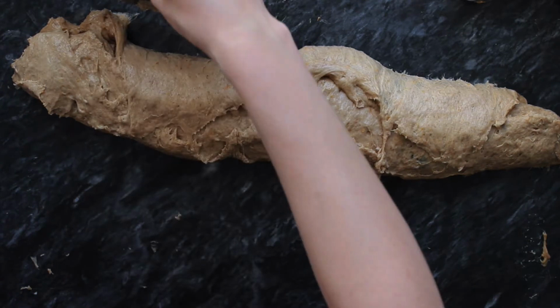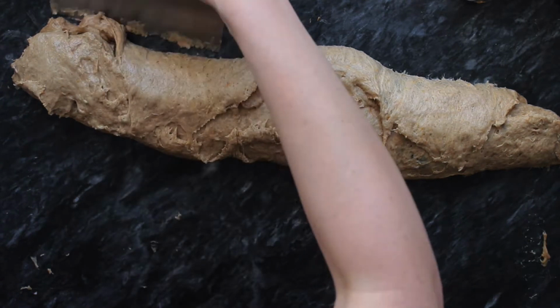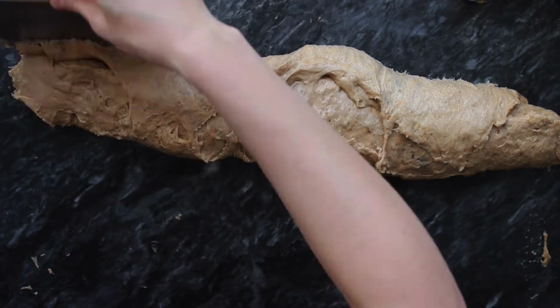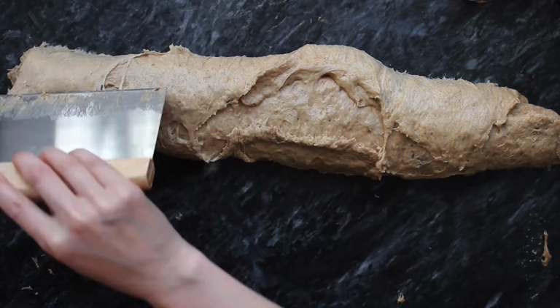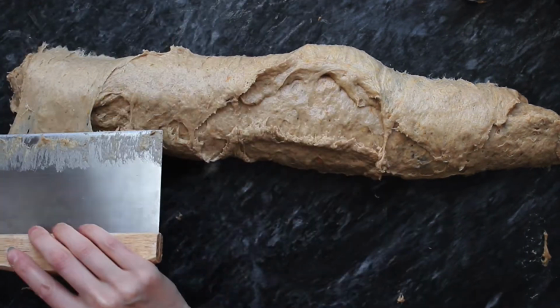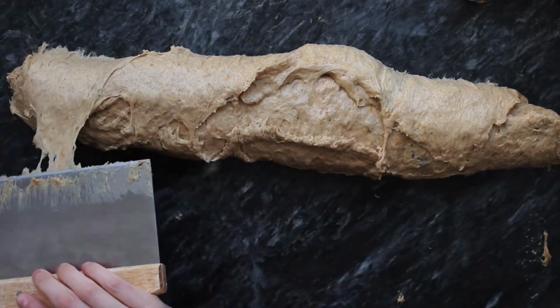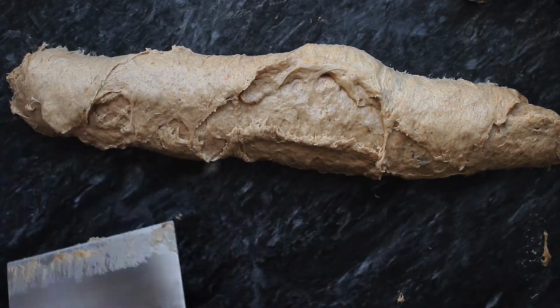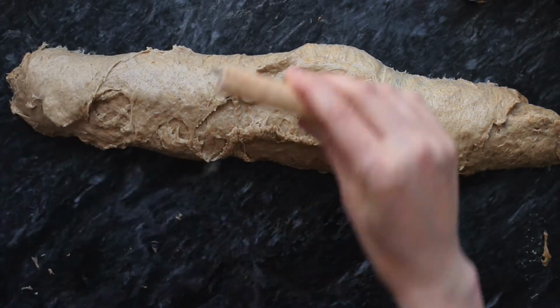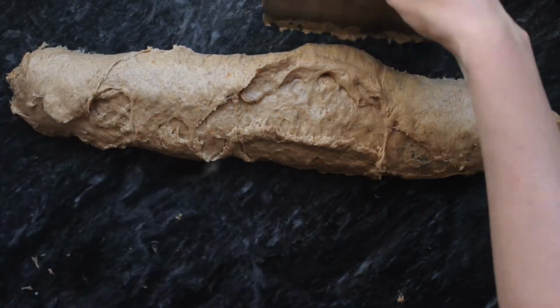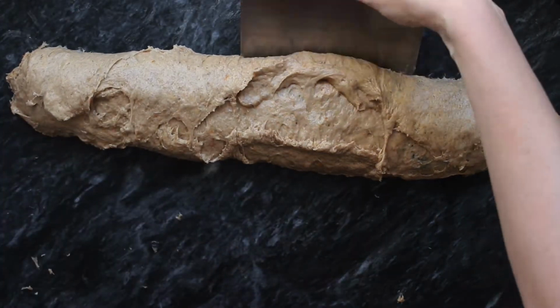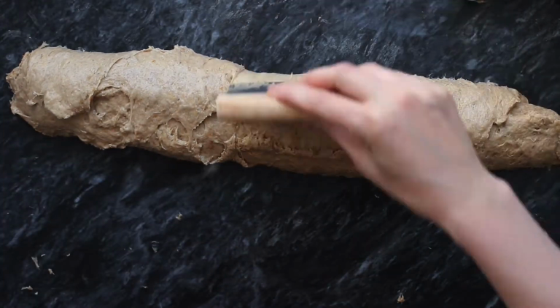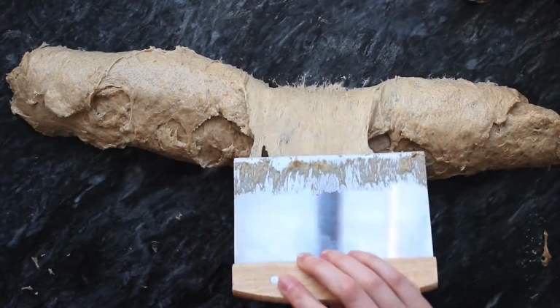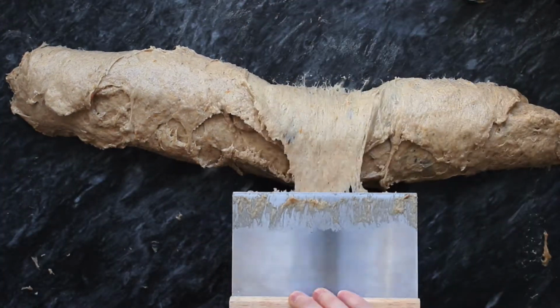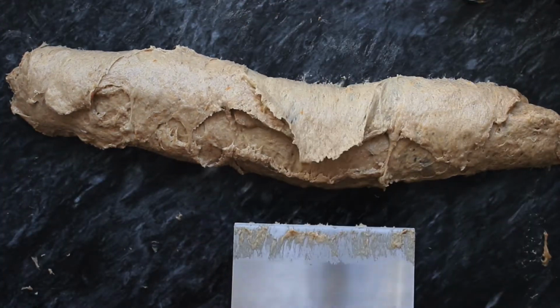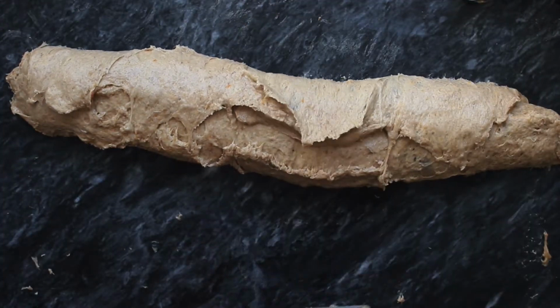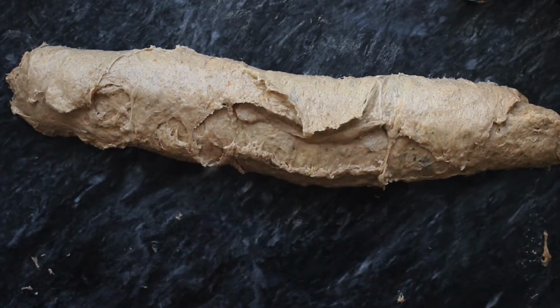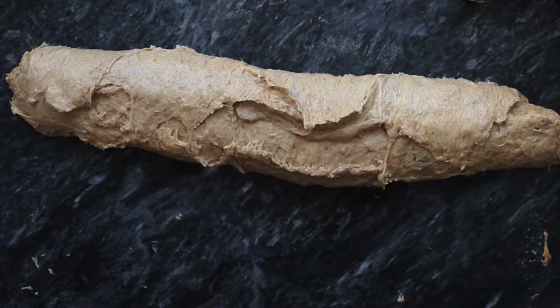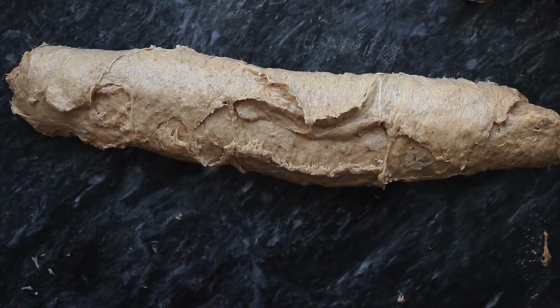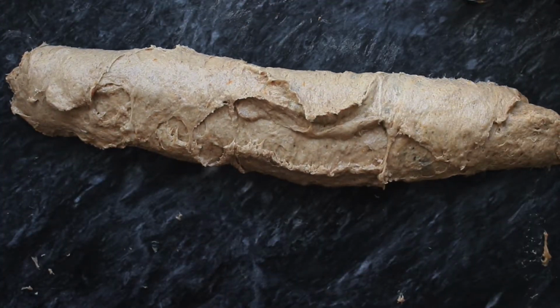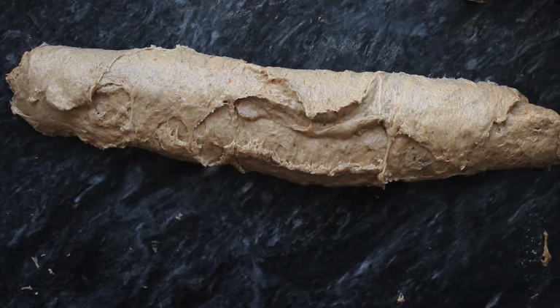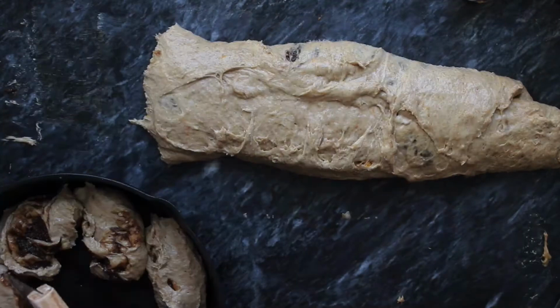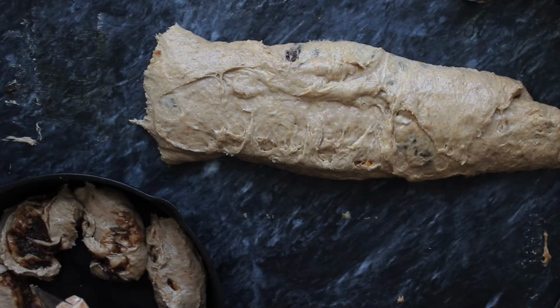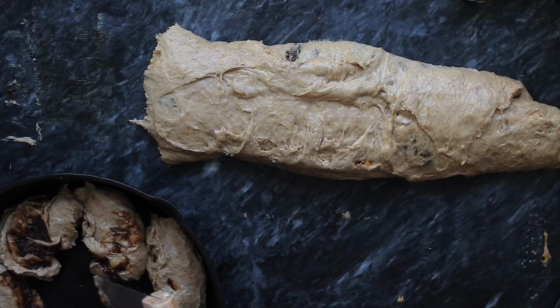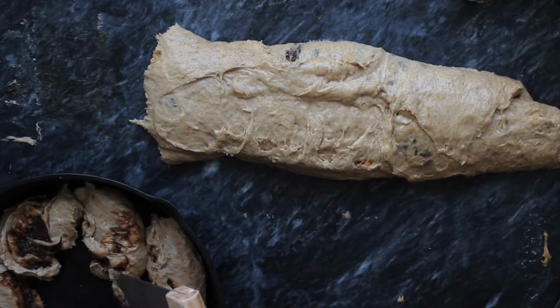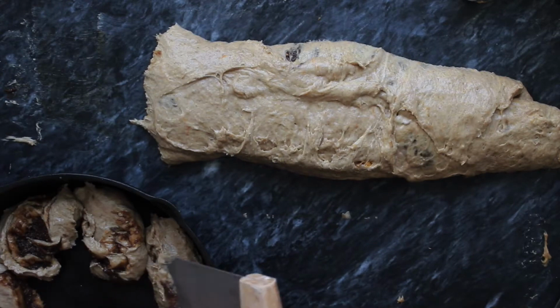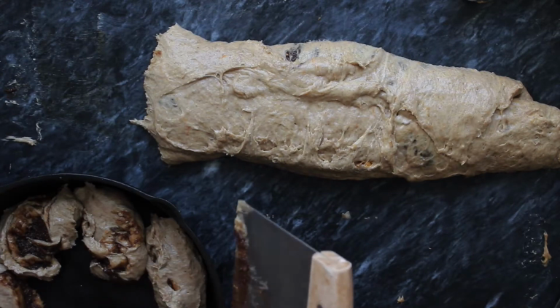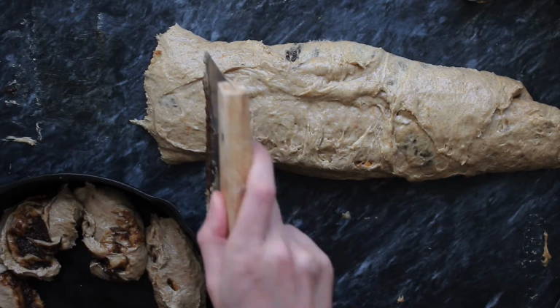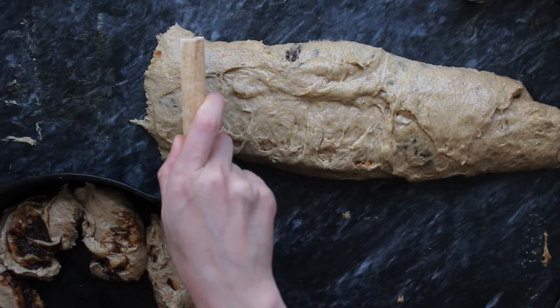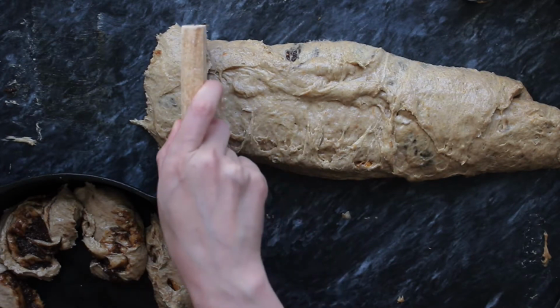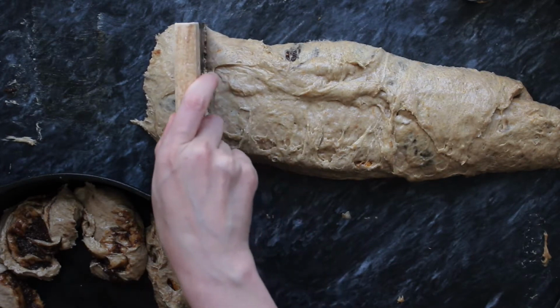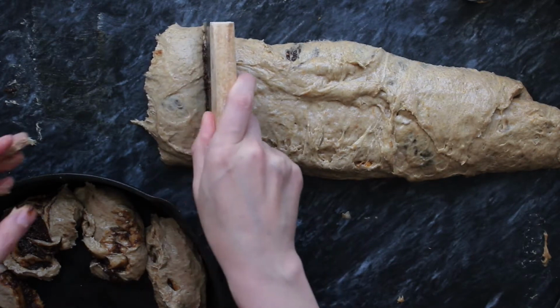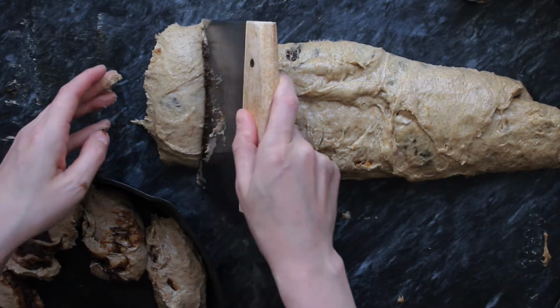I'm going to put them into the oven which is preheated to 350 degrees Fahrenheit or about 180 degrees Celsius and leave them for about 20 minutes.